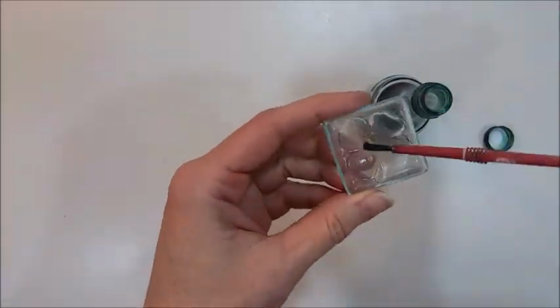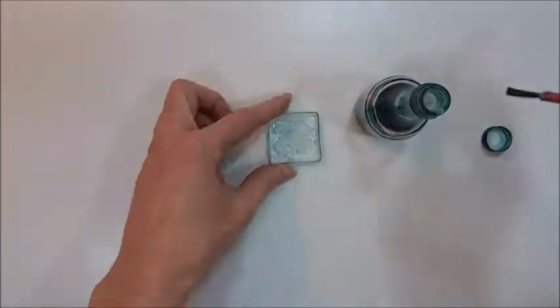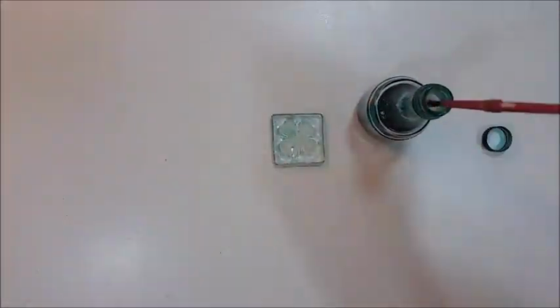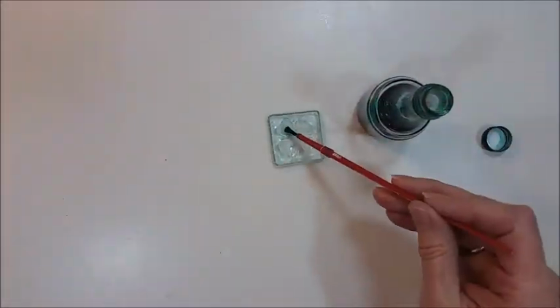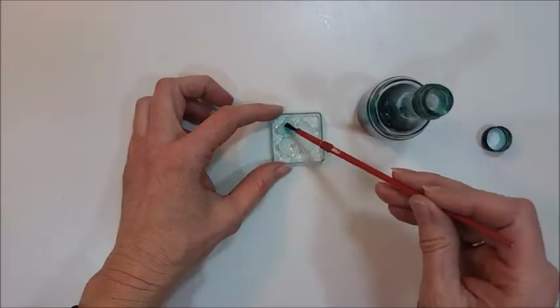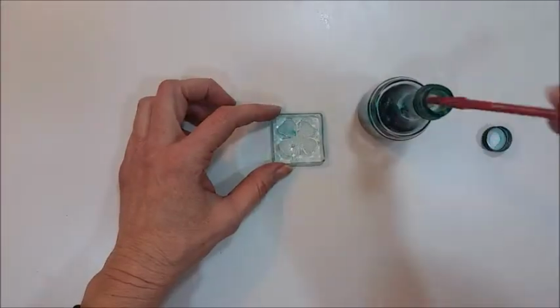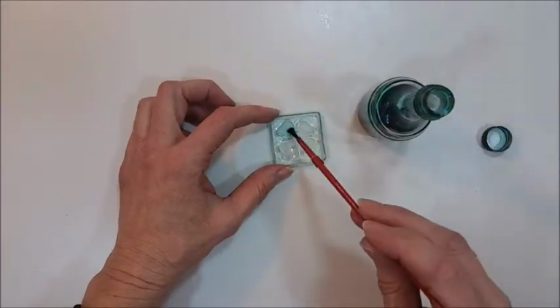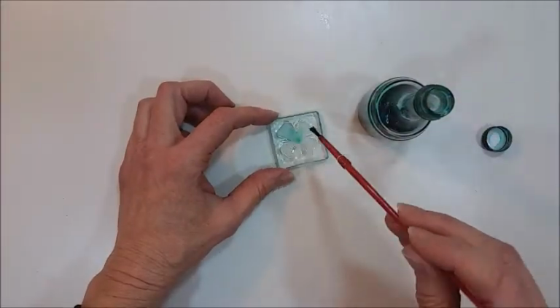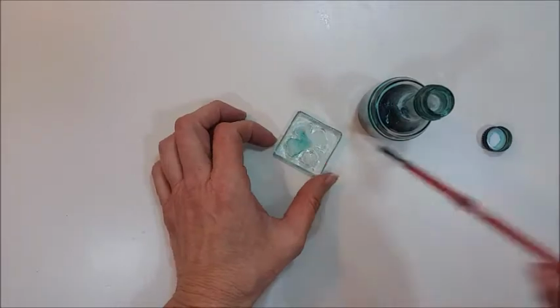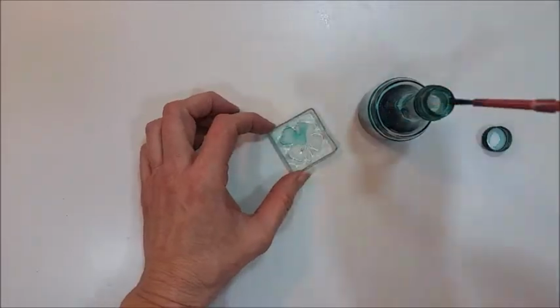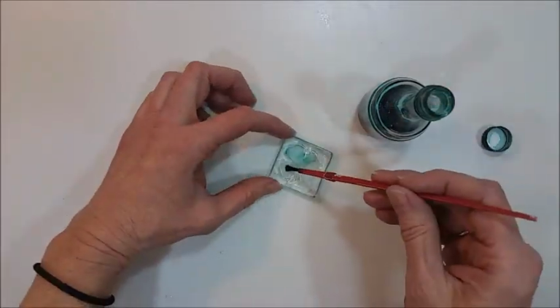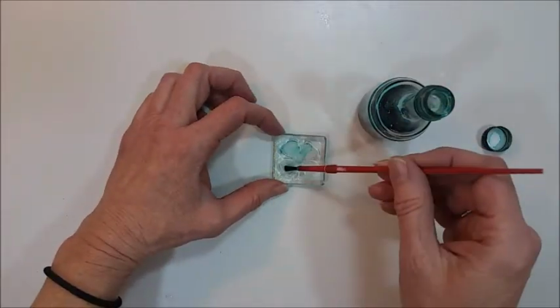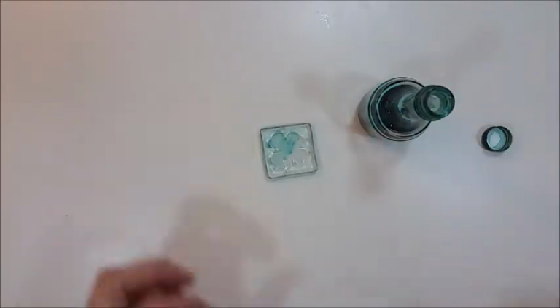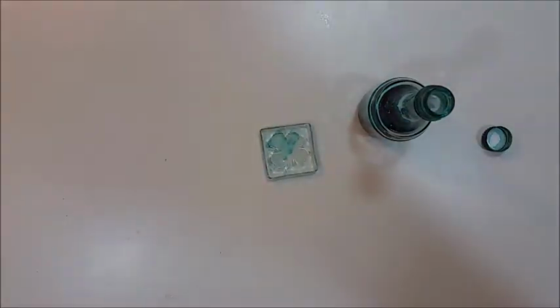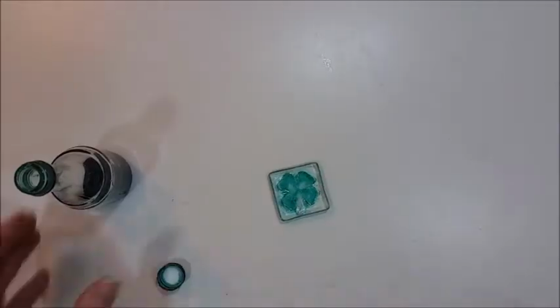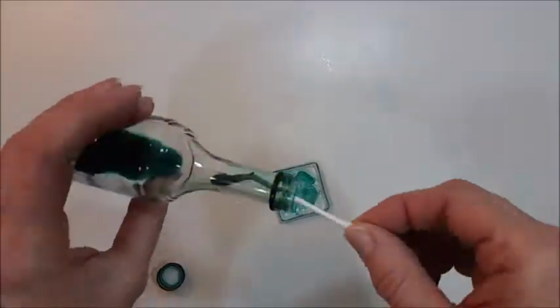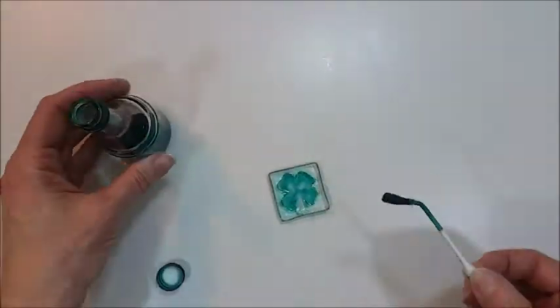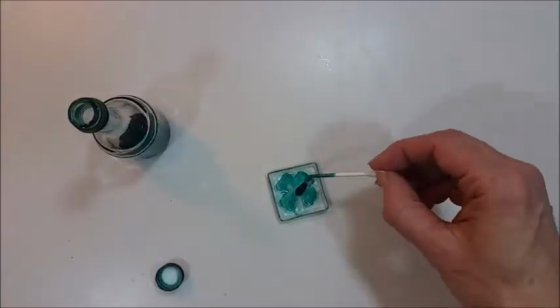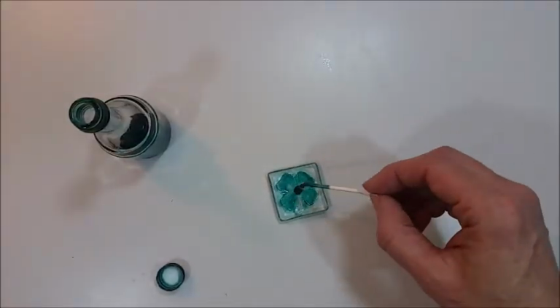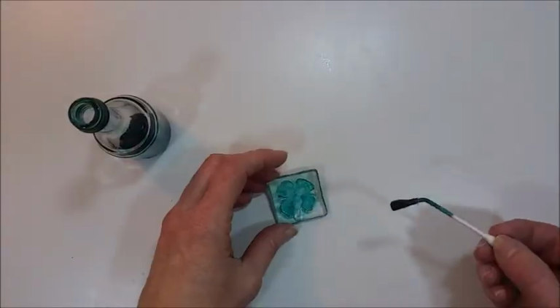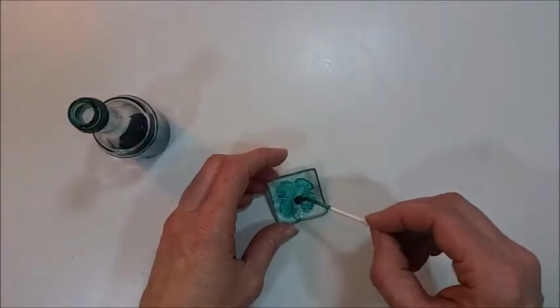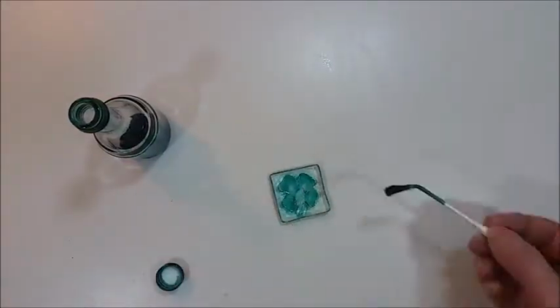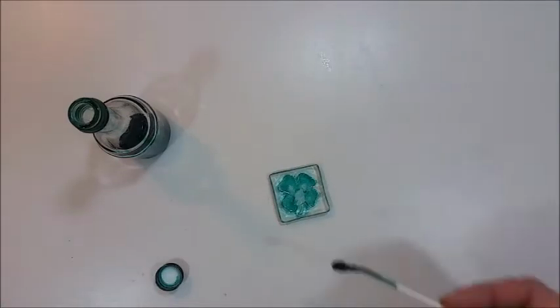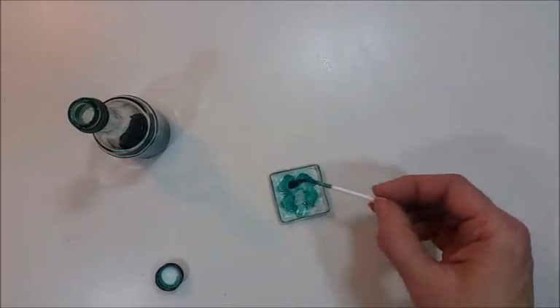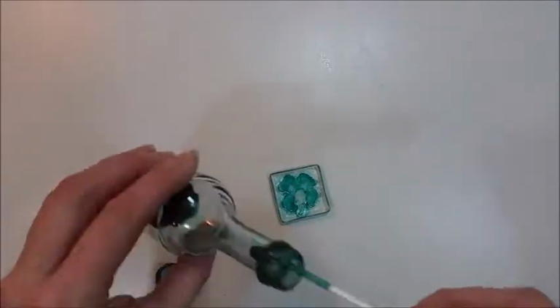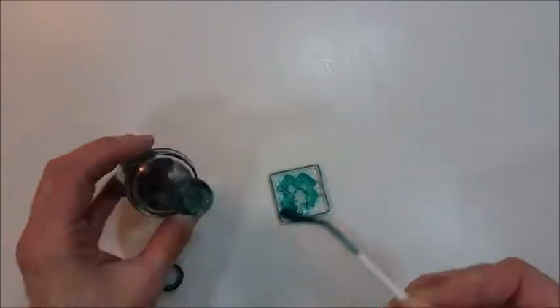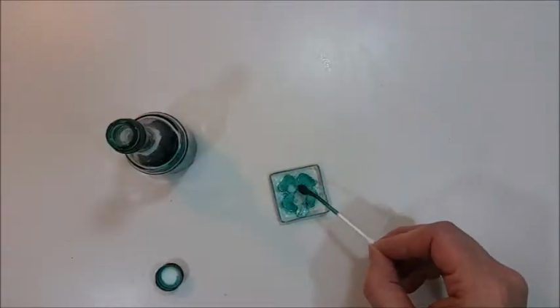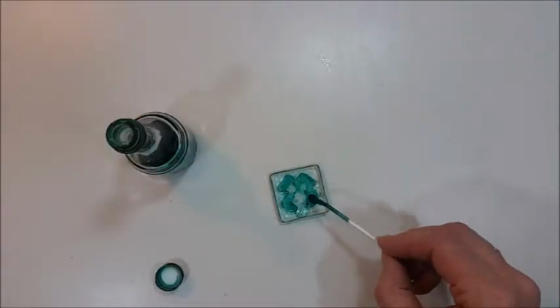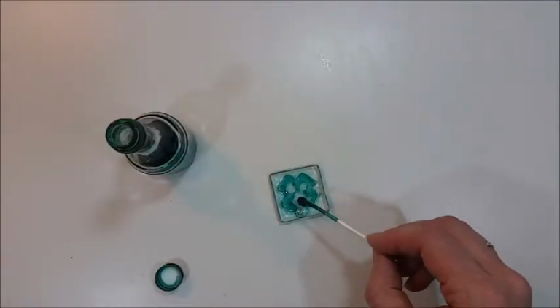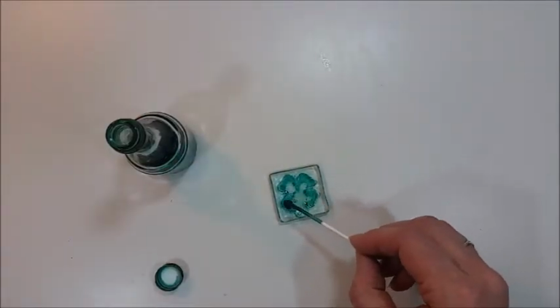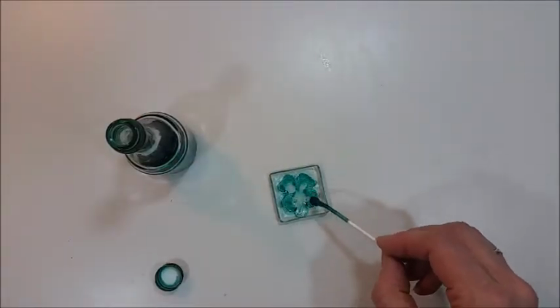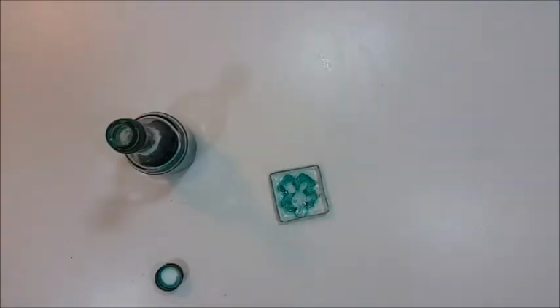To color the shamrock, I used some green alcohol ink that I made in a previous video. I started with using a paintbrush and then switched to a Q-tip until I got the effect that I wanted.